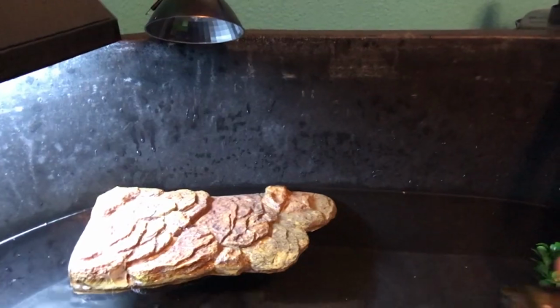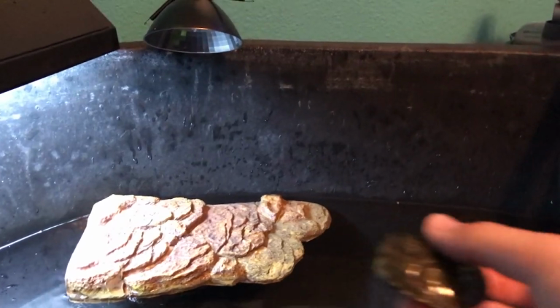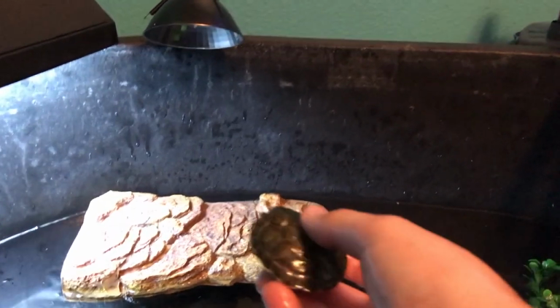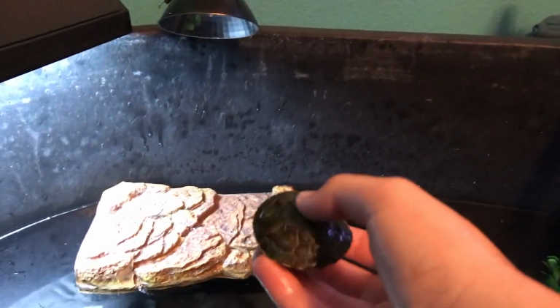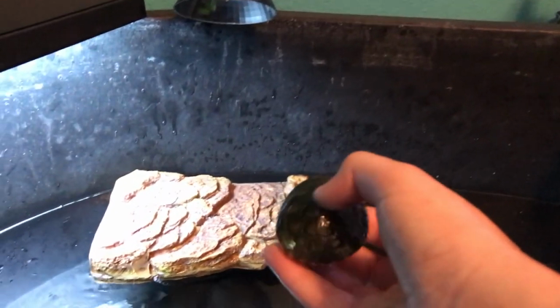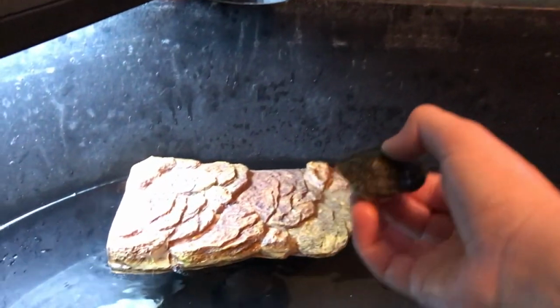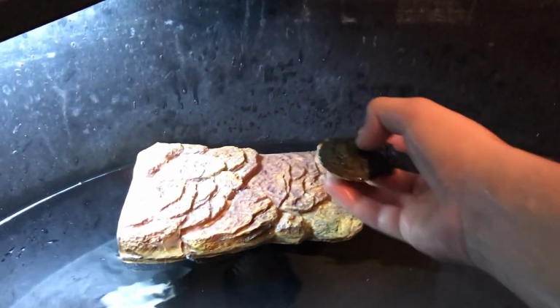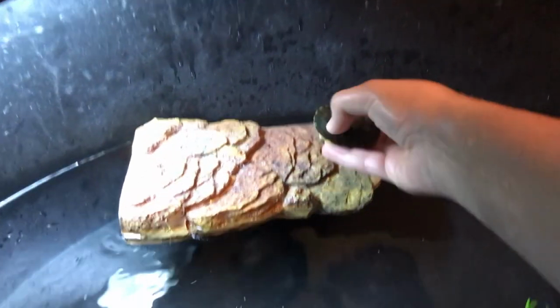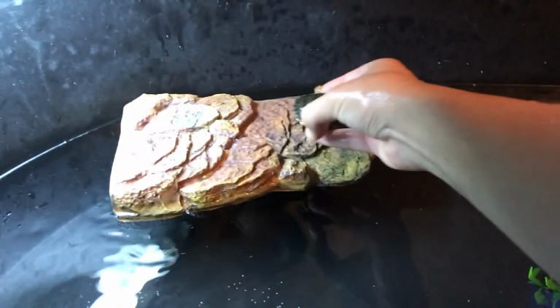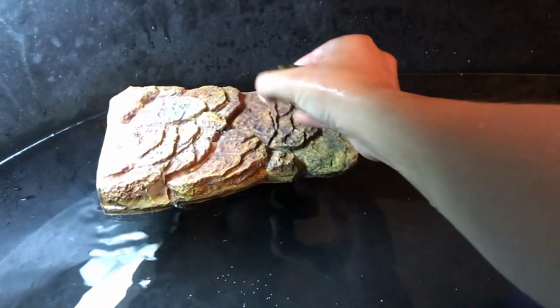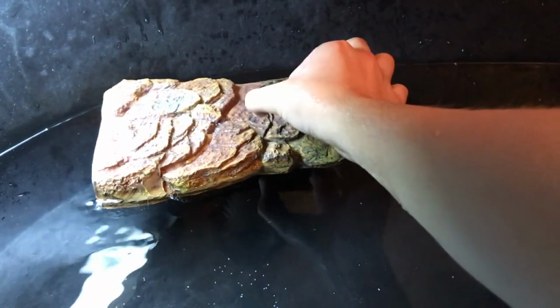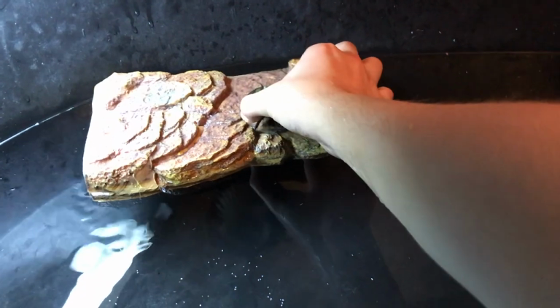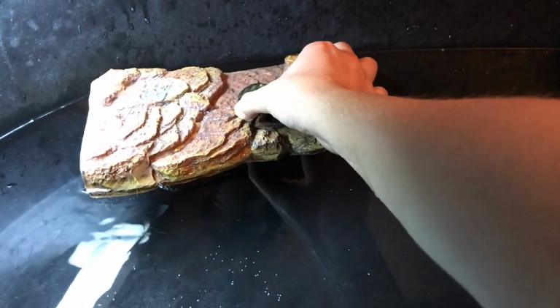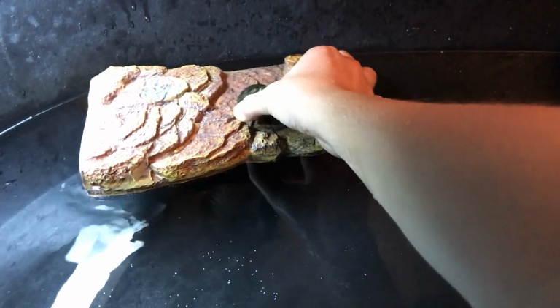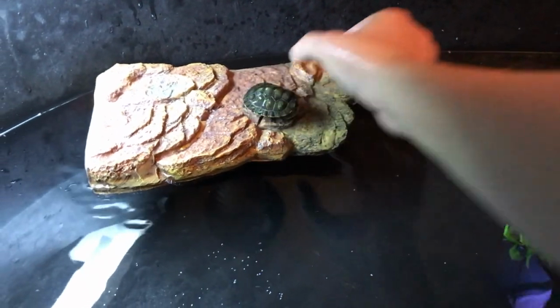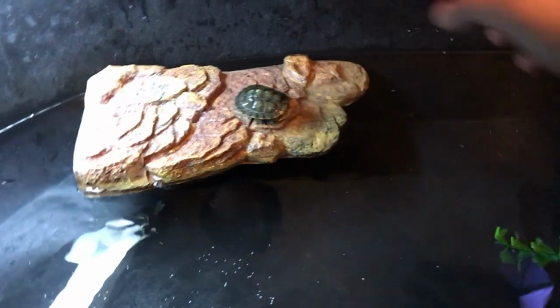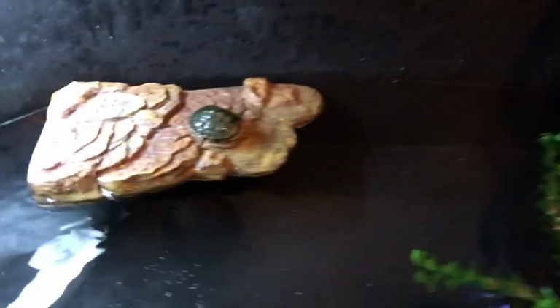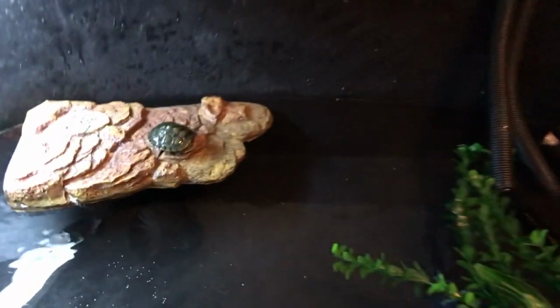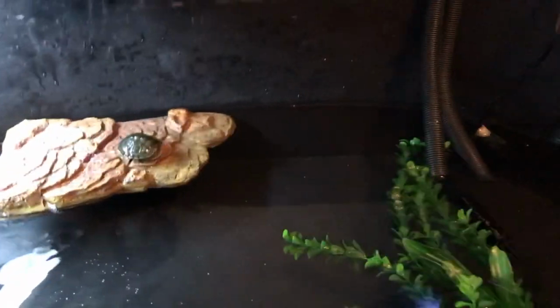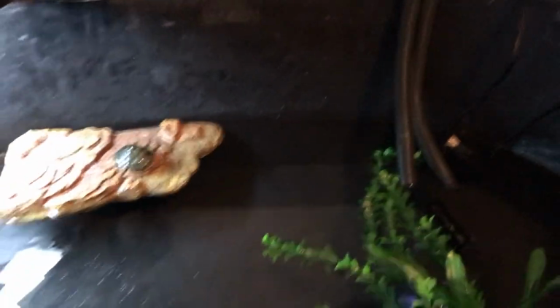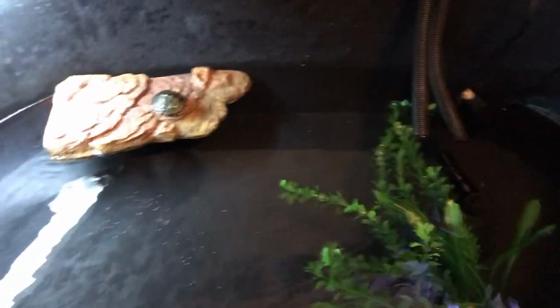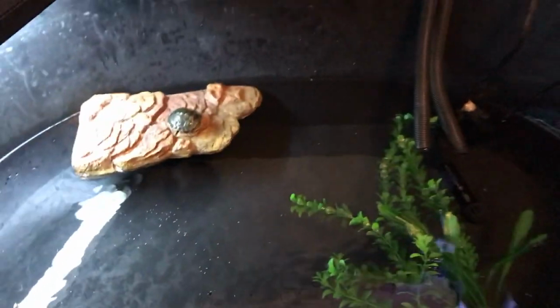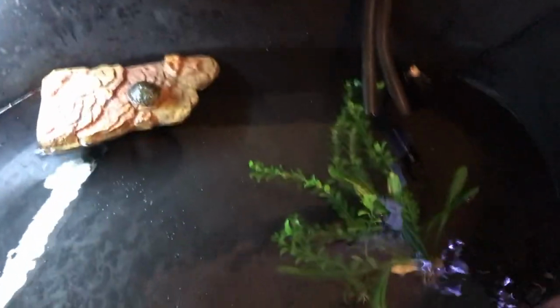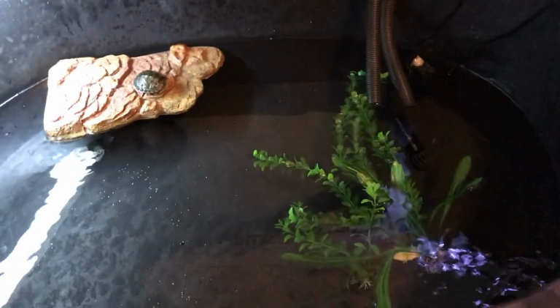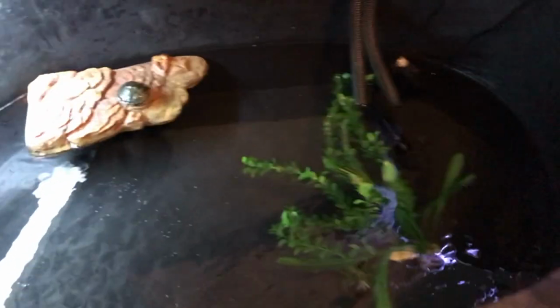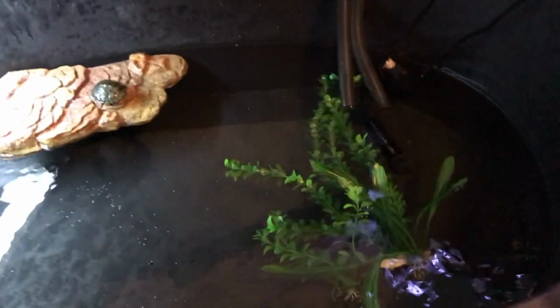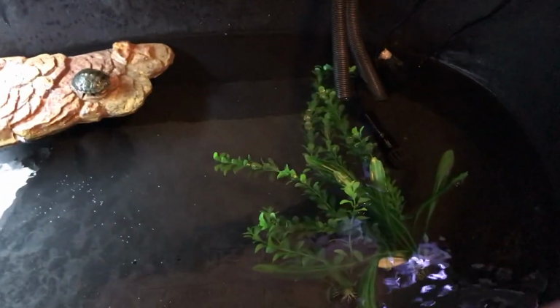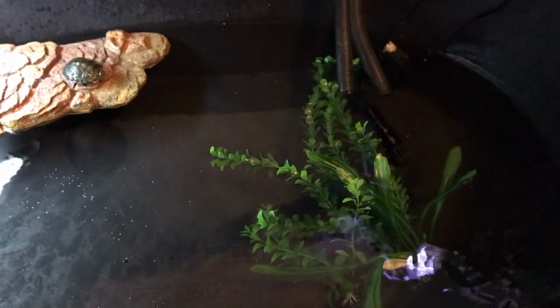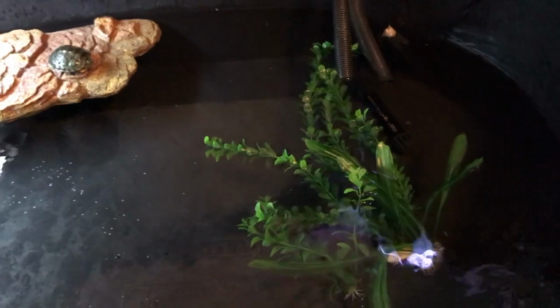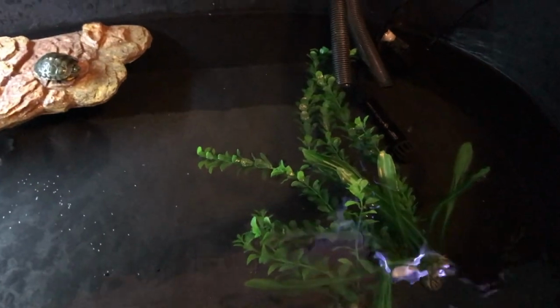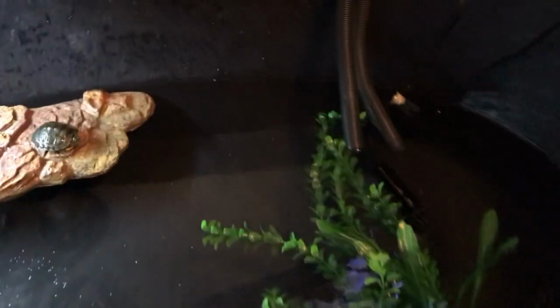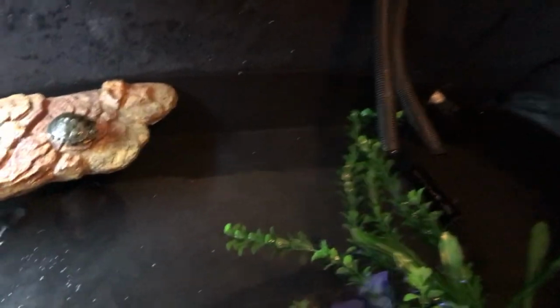So here is my red-eared slider turtle. We're going to go ahead and place him under the heat lamp right now. He'll go around and get down and swim any second now.